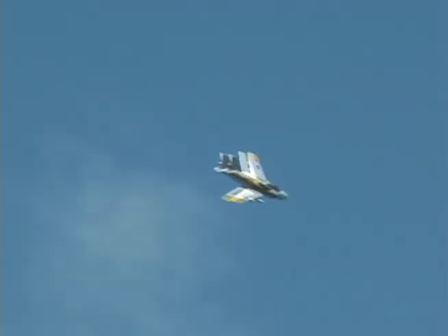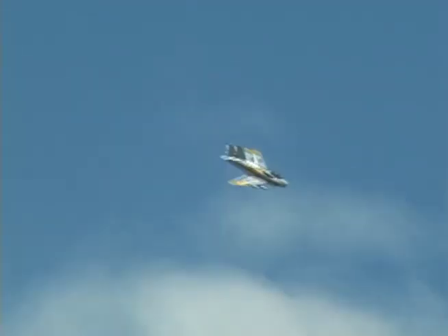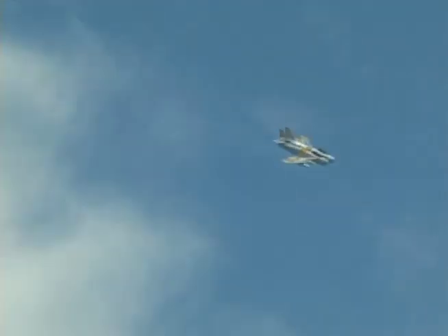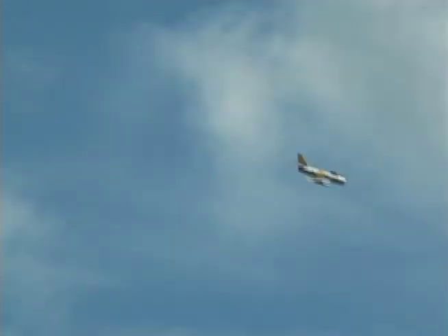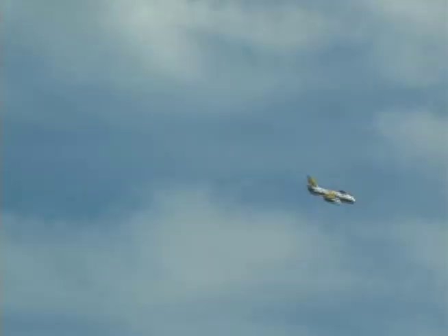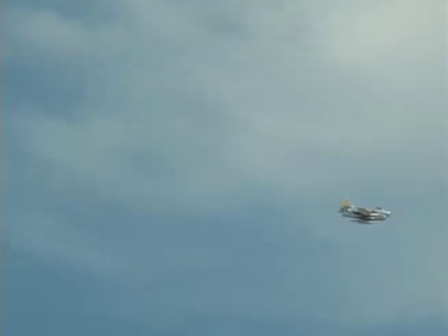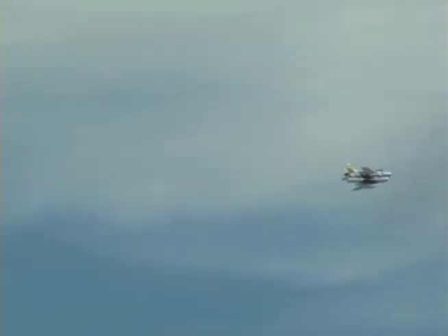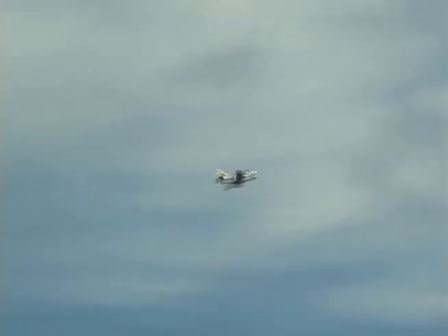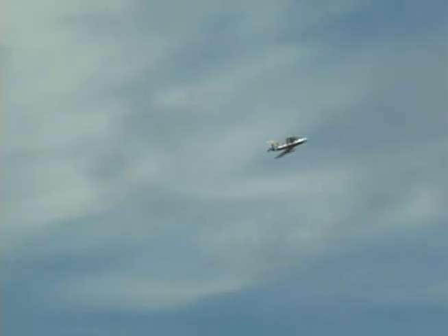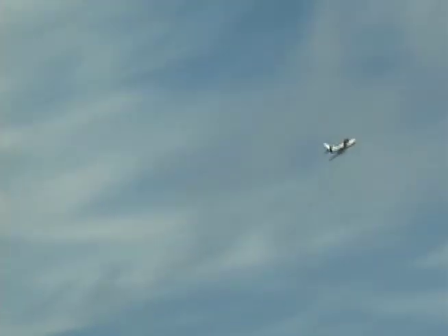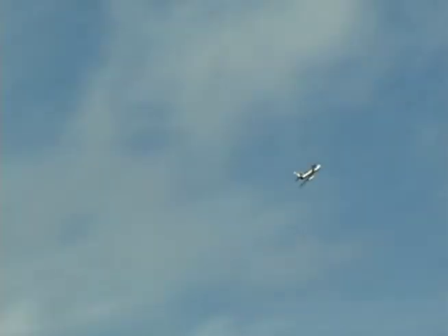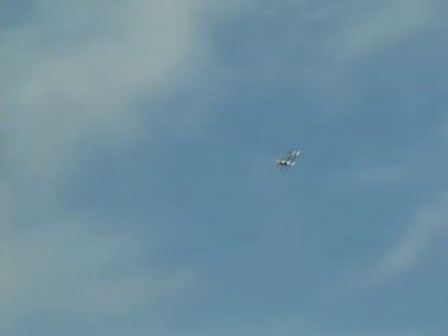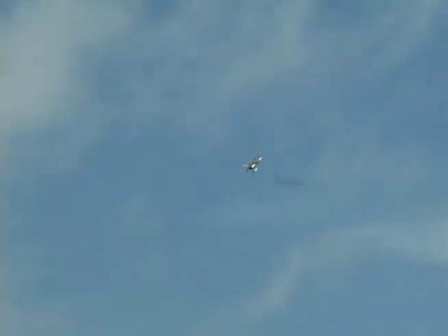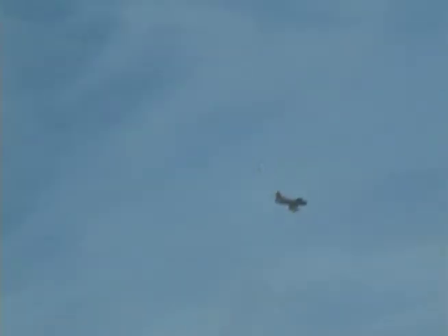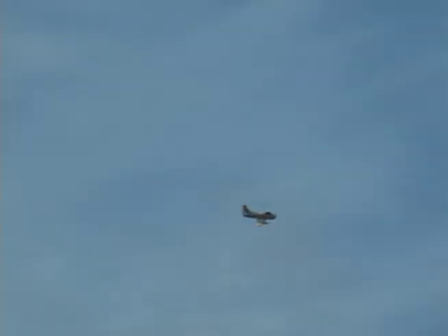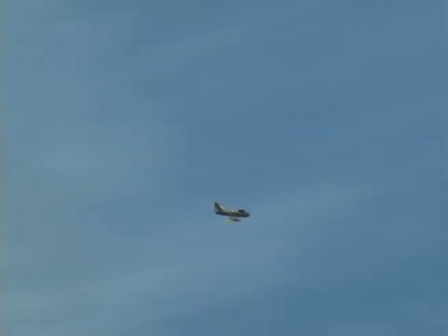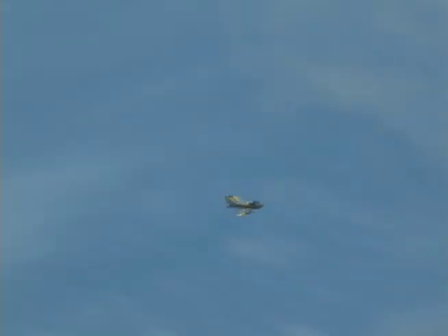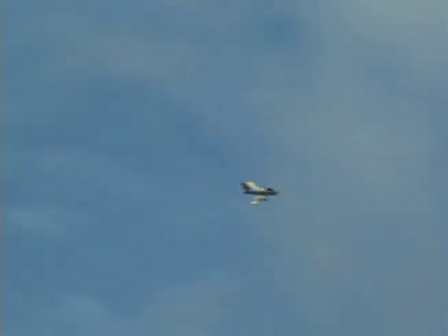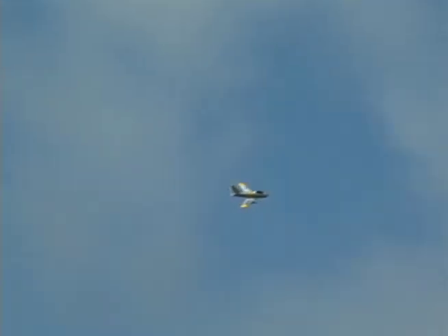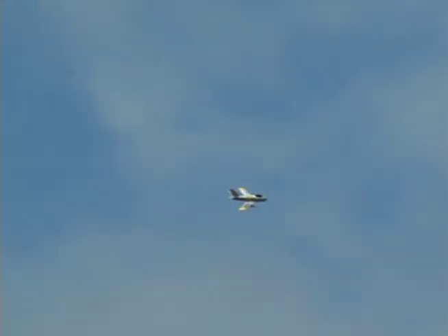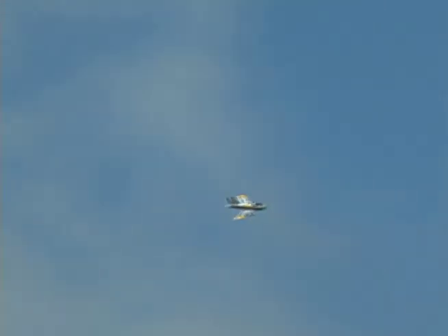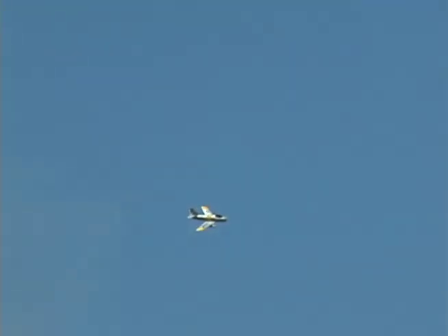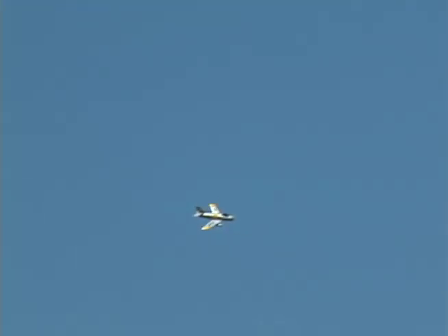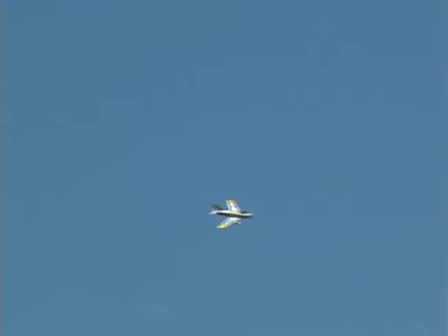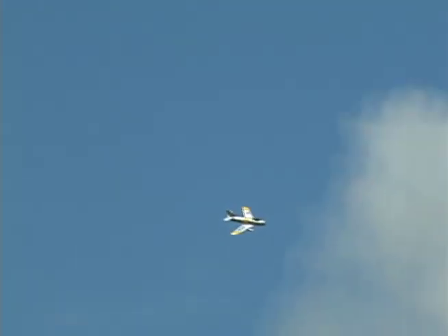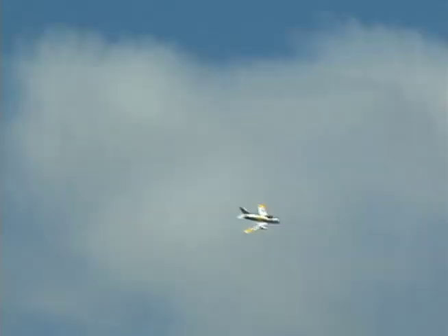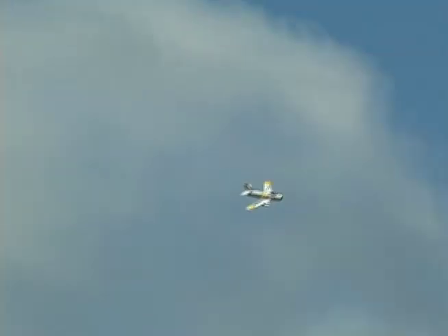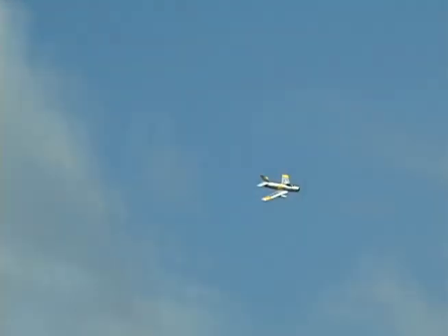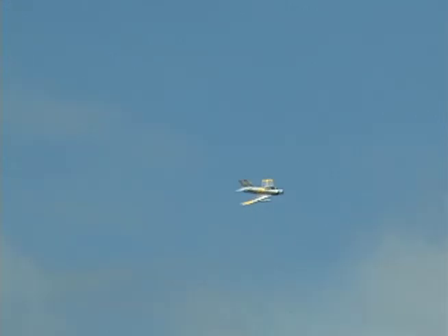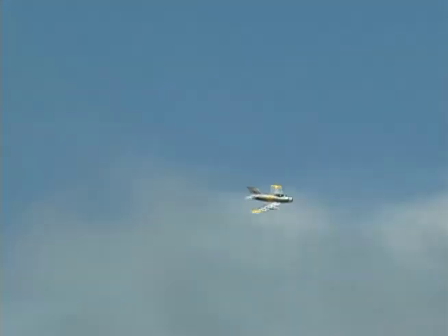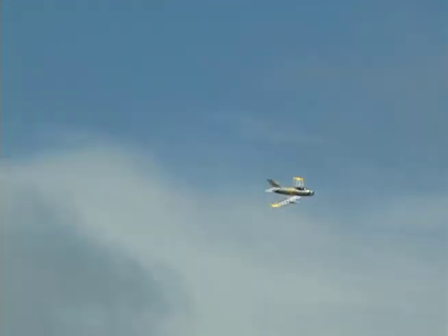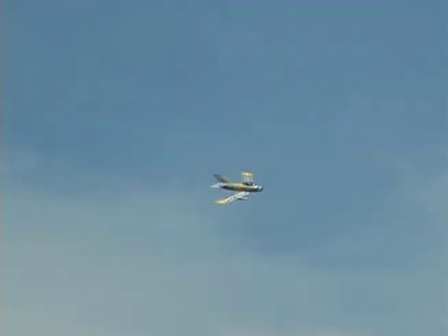It speeds around rather nicely, and I think you'll probably get like a four or five minute flight out of an 1800. So make sure you bring a couple of batteries for maximum fun. For the price, this baby performs rather well as a jet.